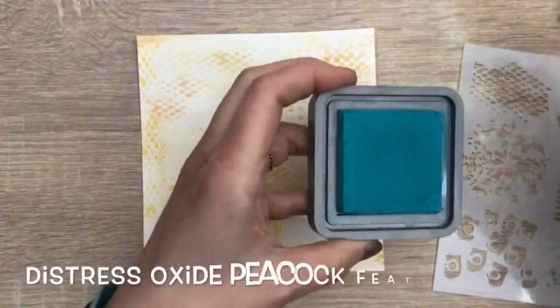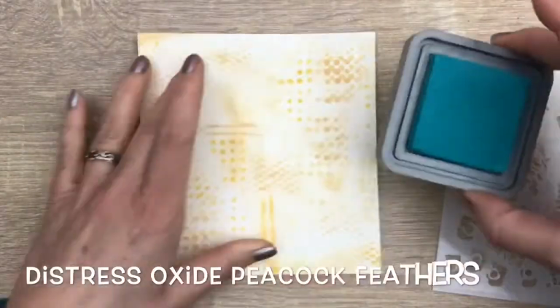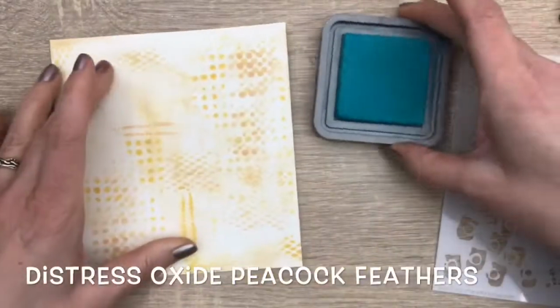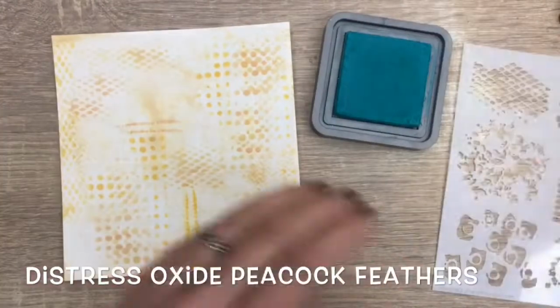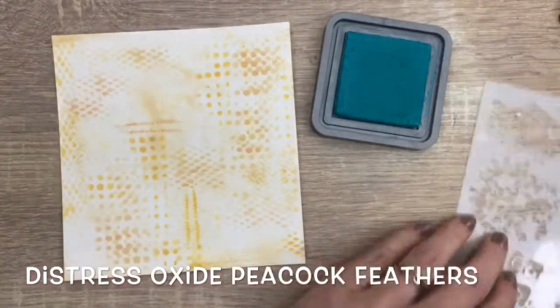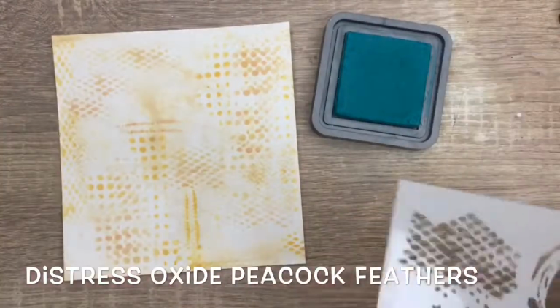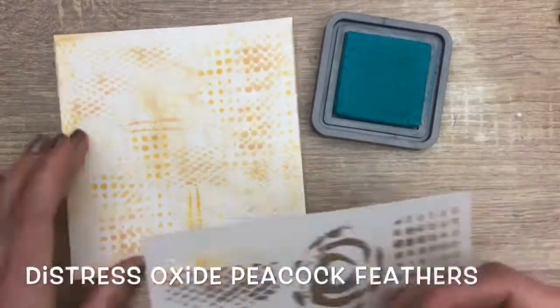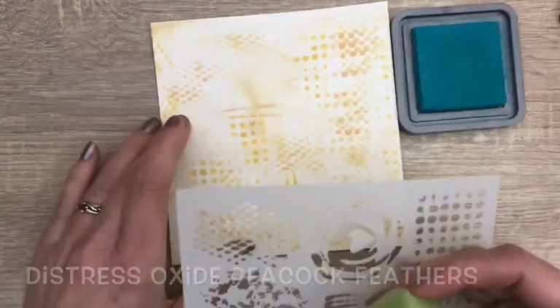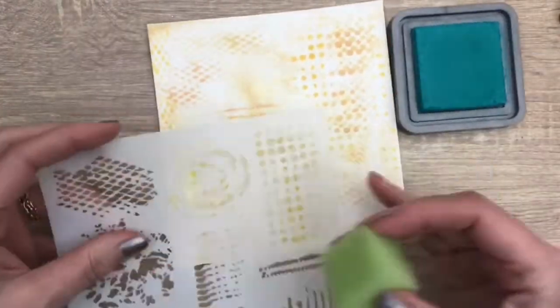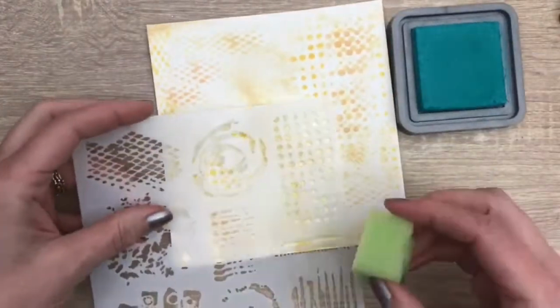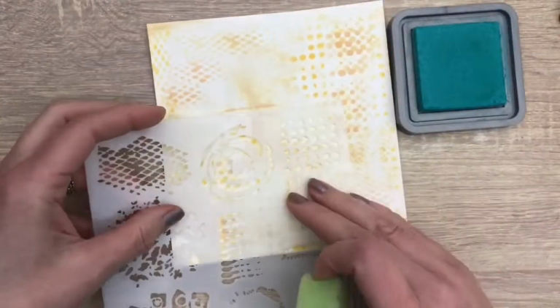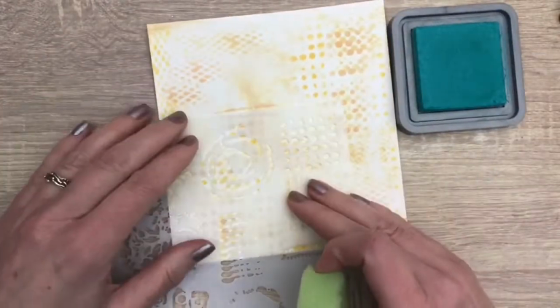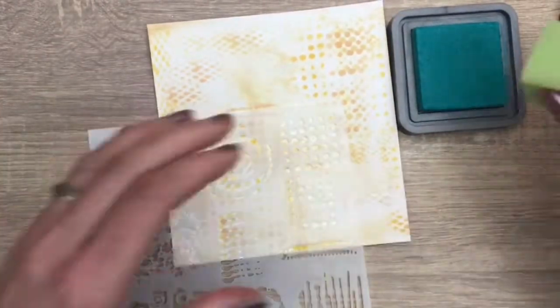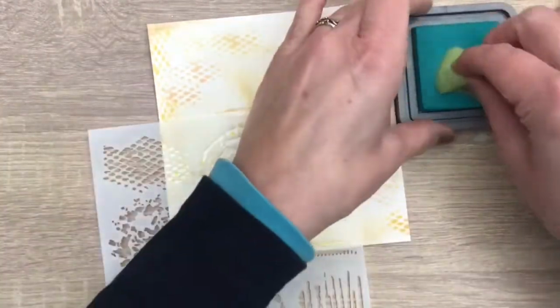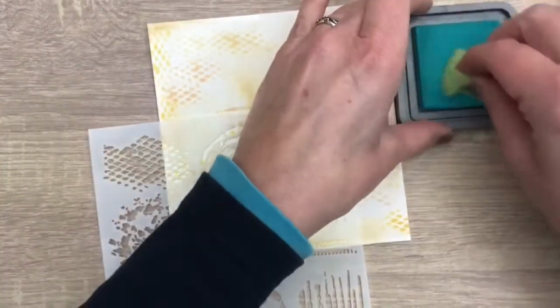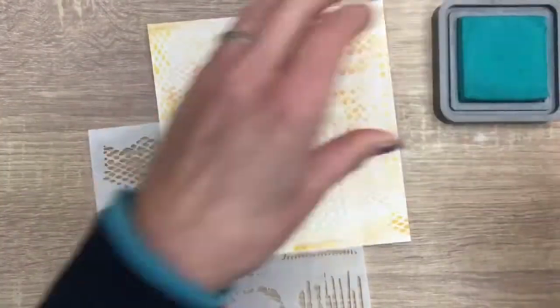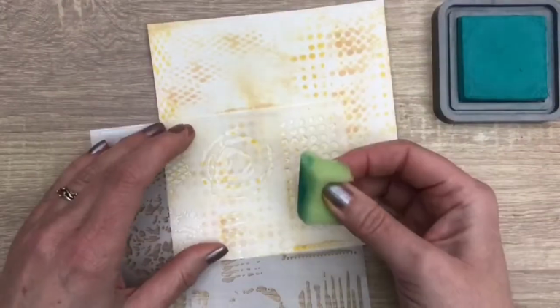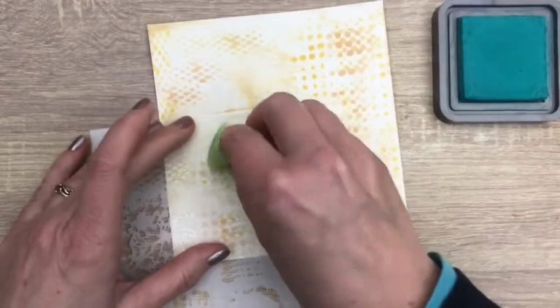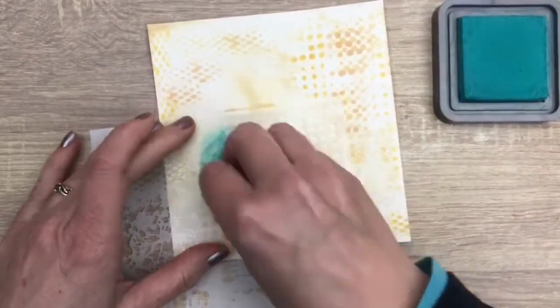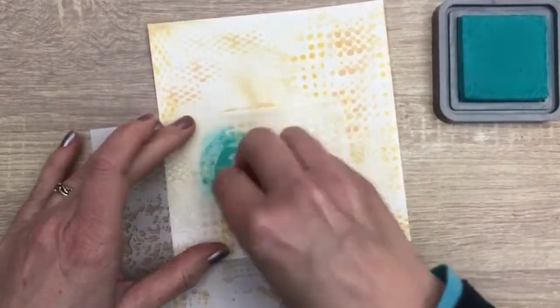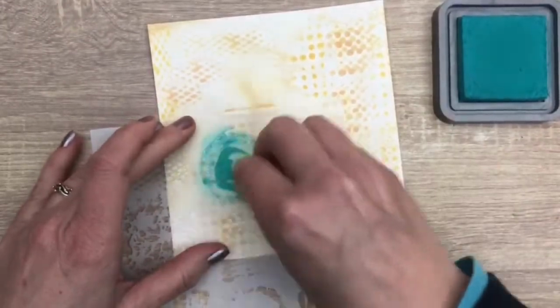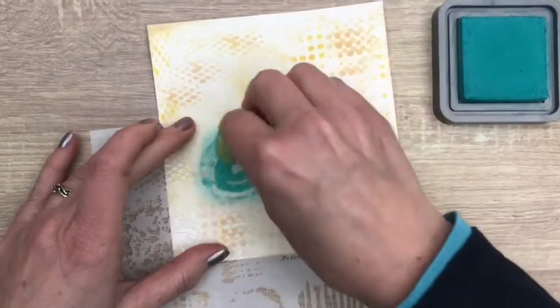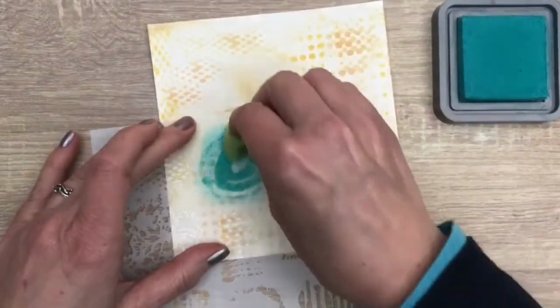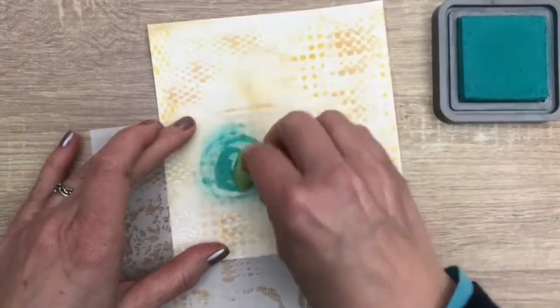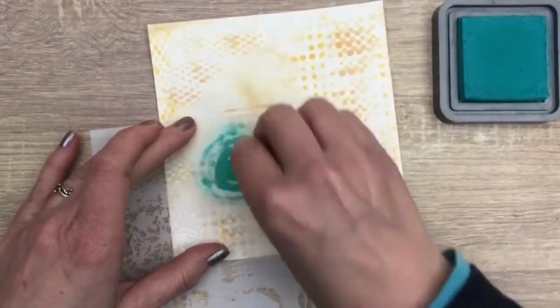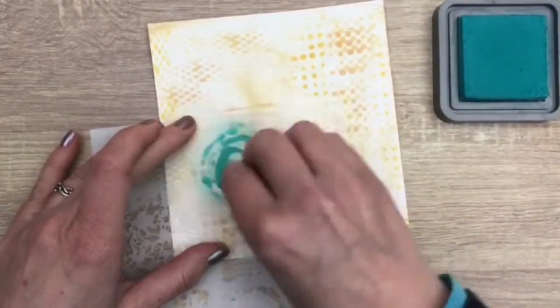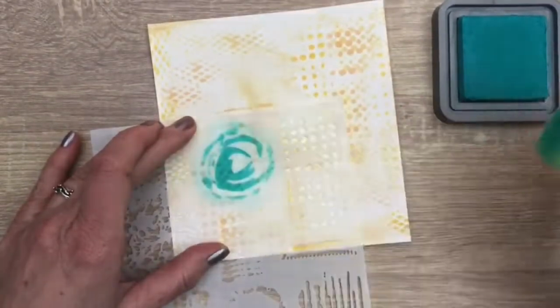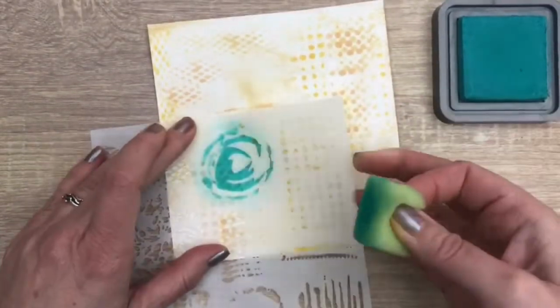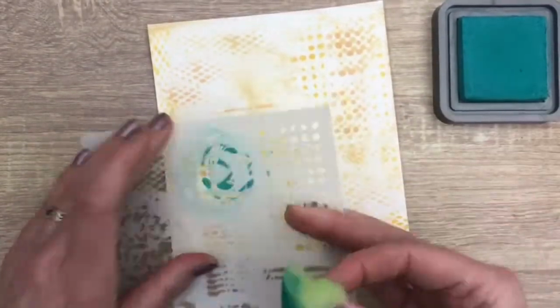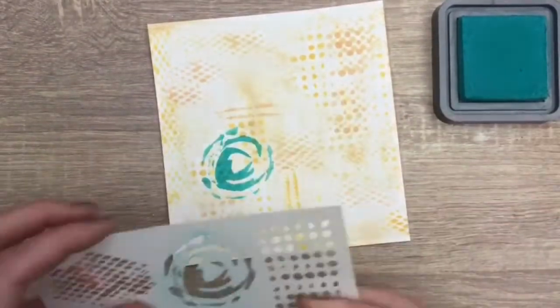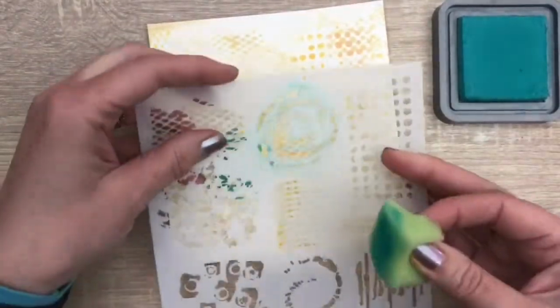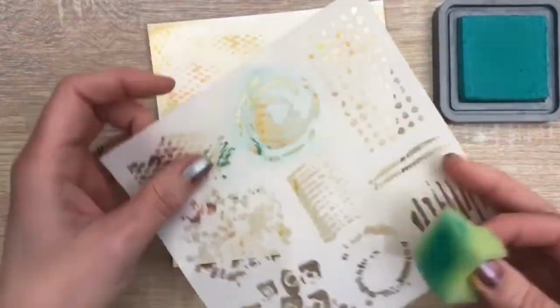I clean the stencil, and I have a new sponge, and I'm going to add the last color. Now I'm going to add the circle shape, which will work great for some doodling around.